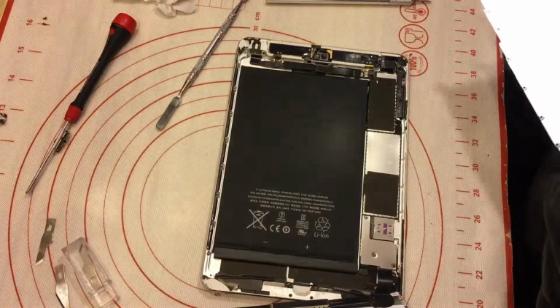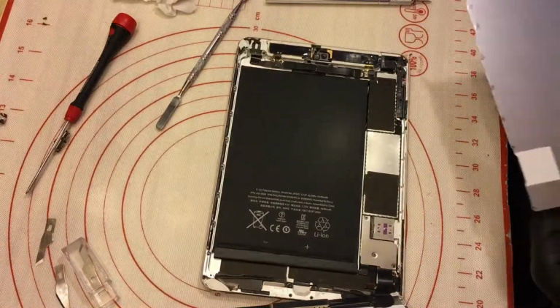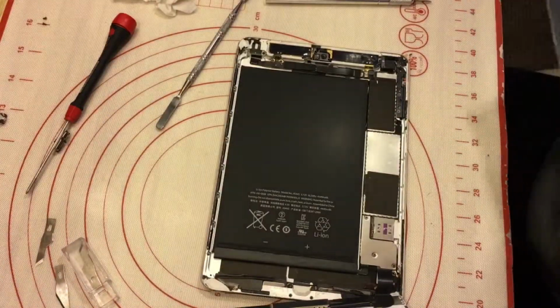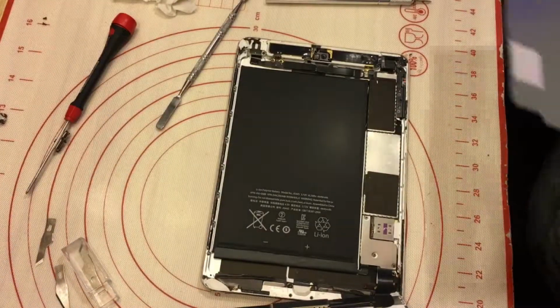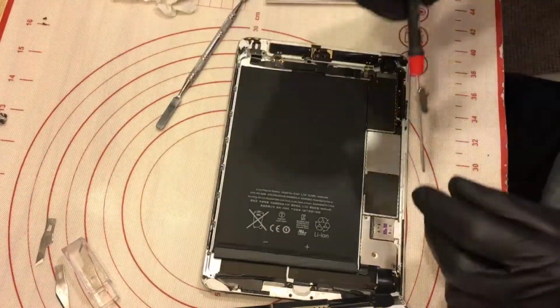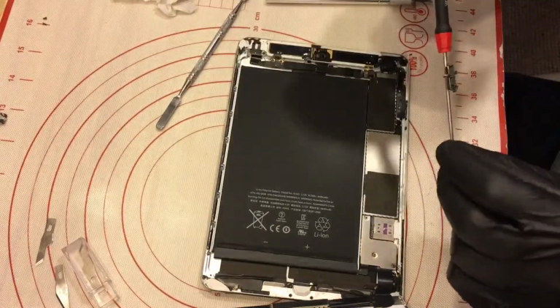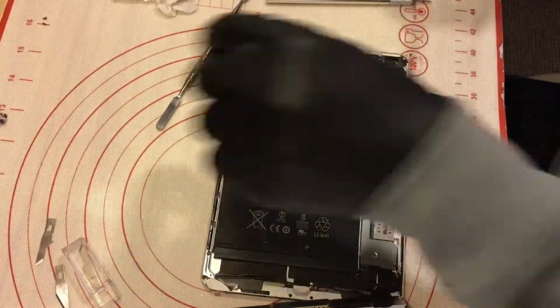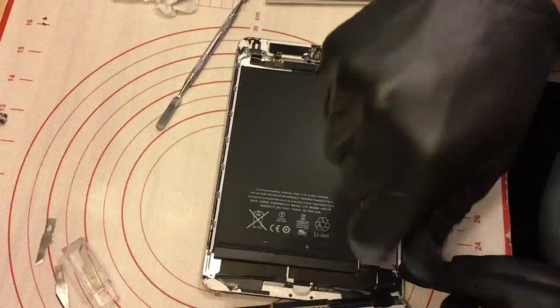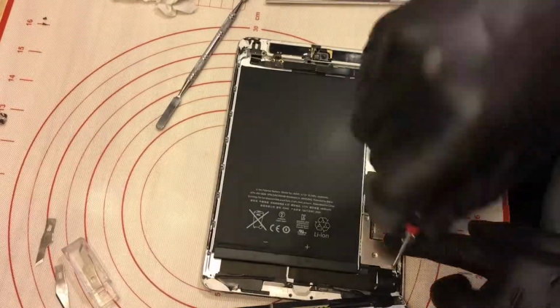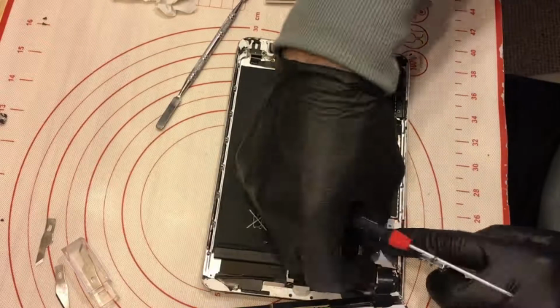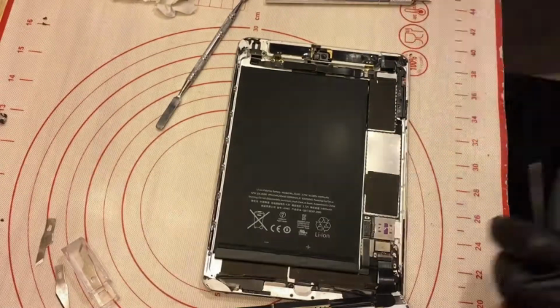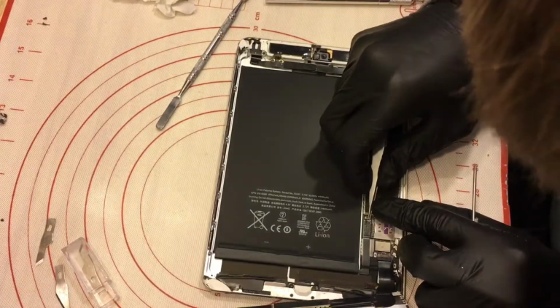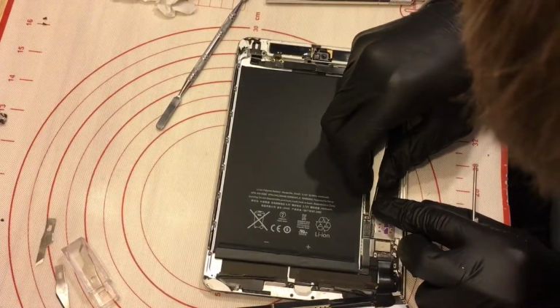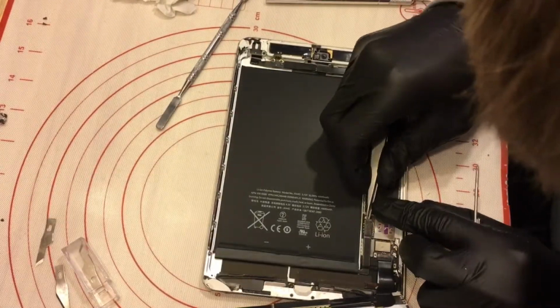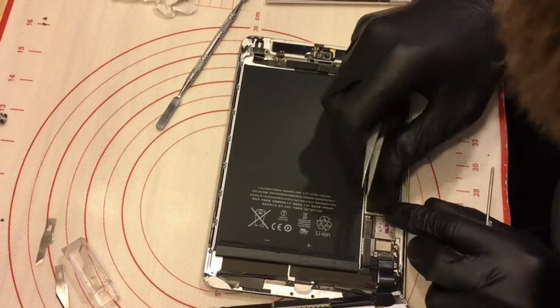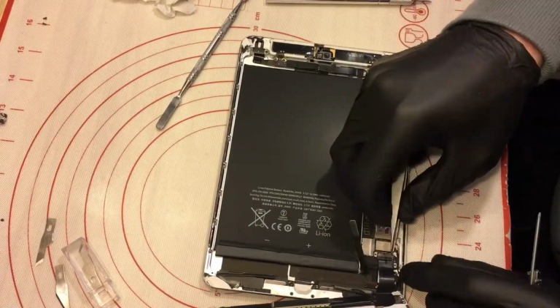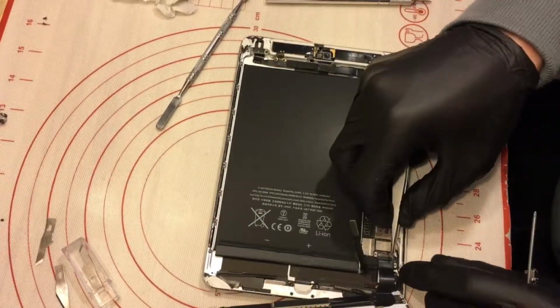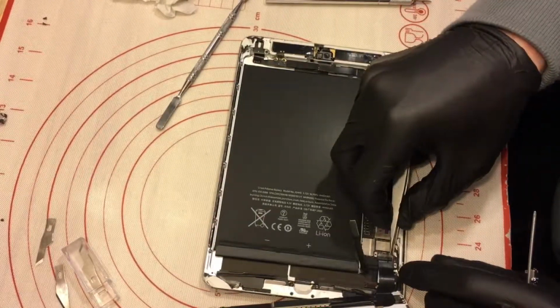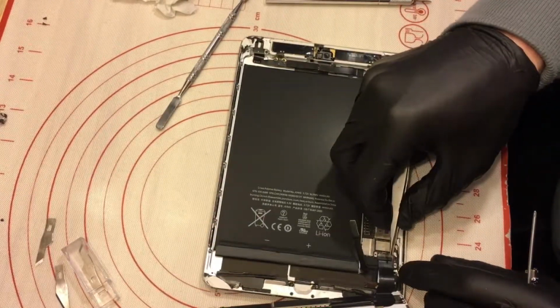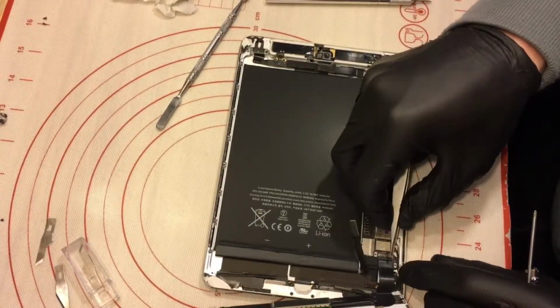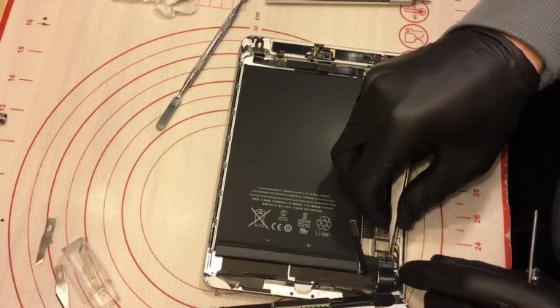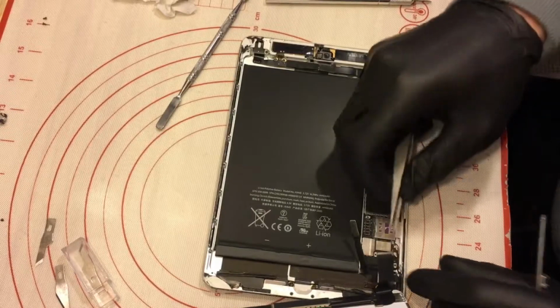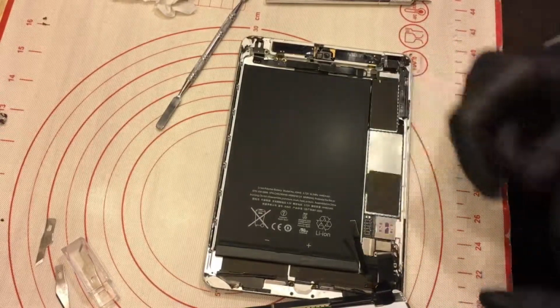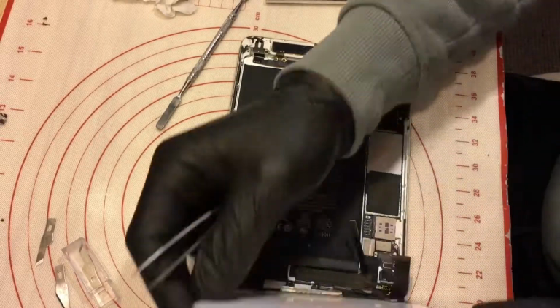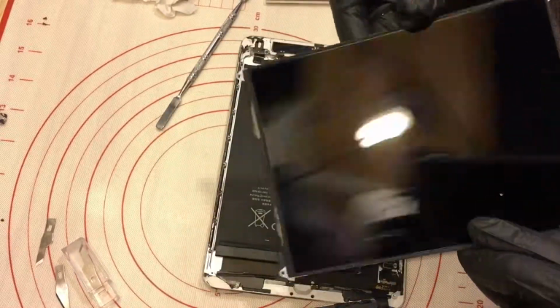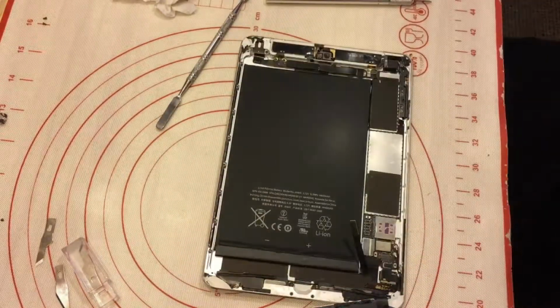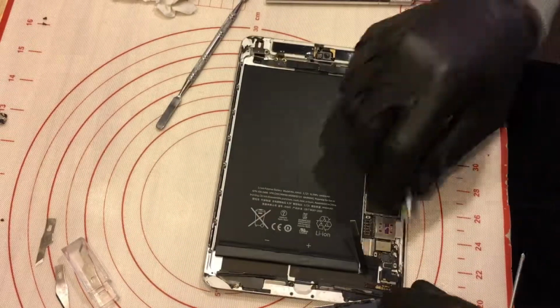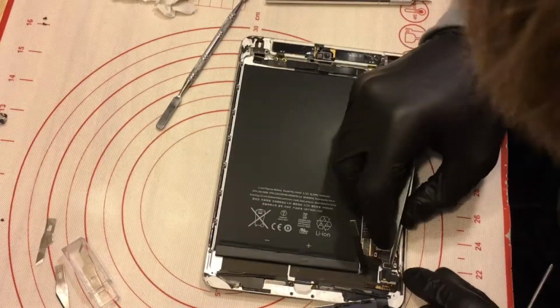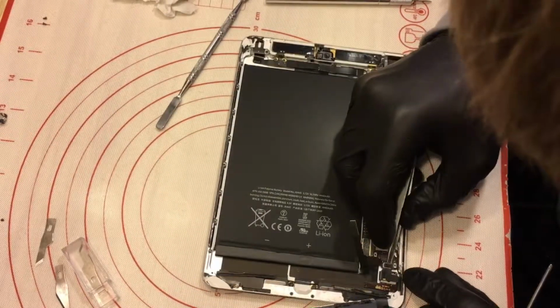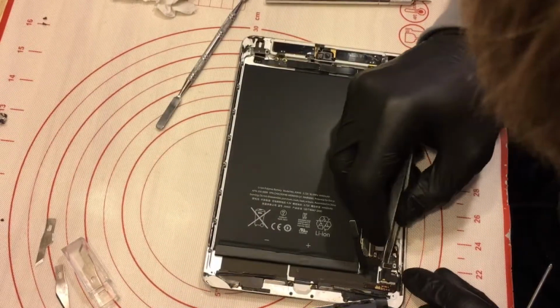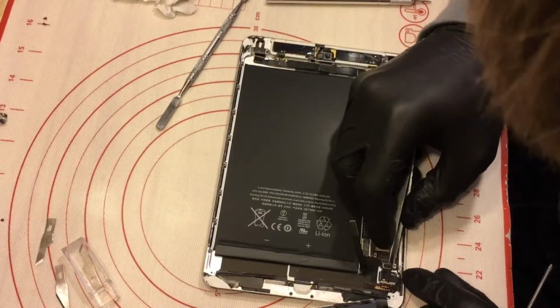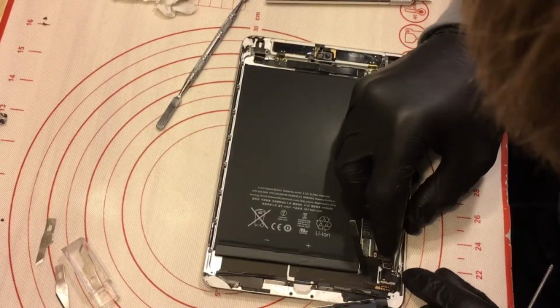First, the most important thing — battery. Now I can take off my LCD. I have the digitizer.